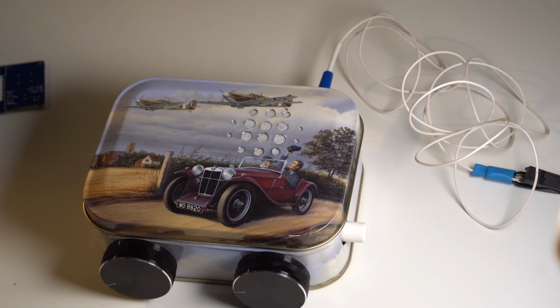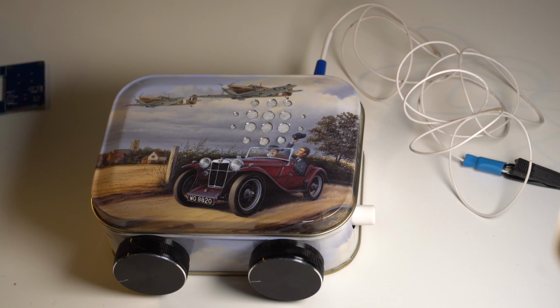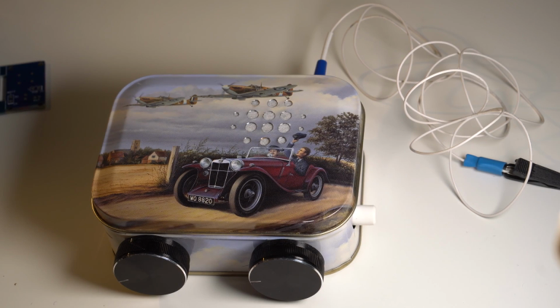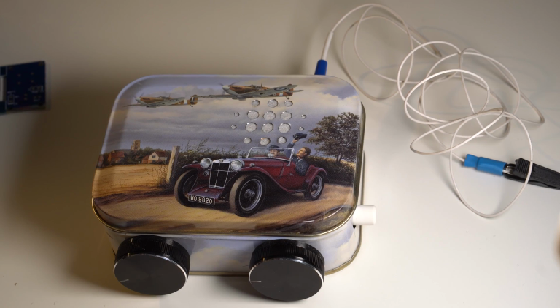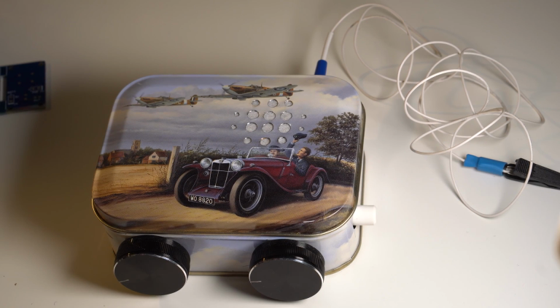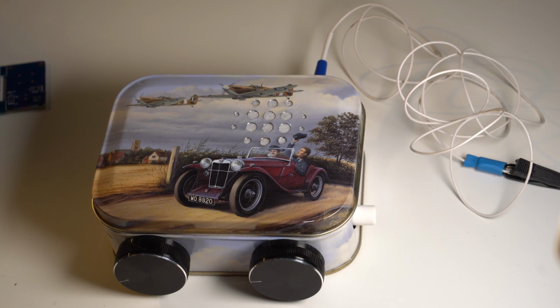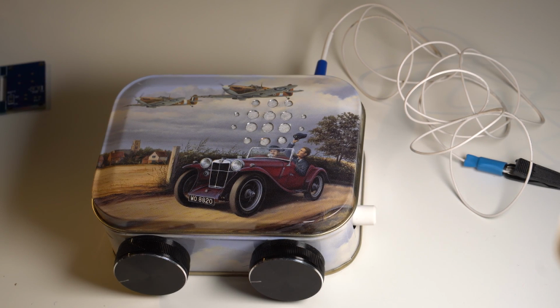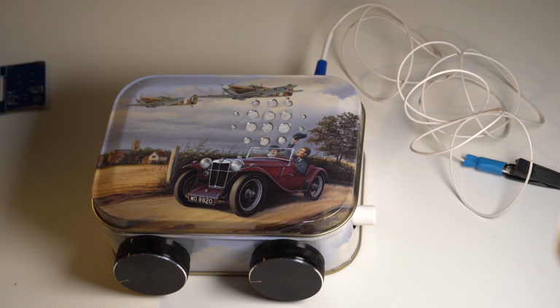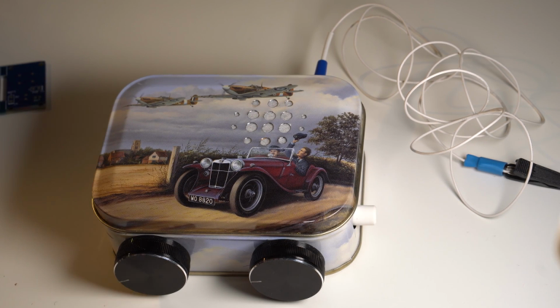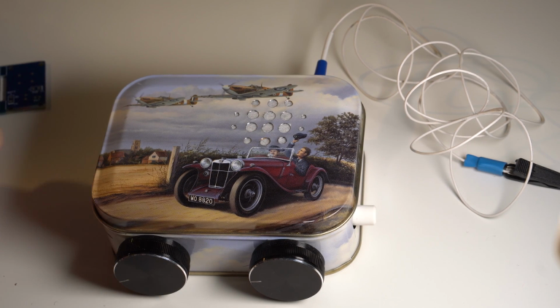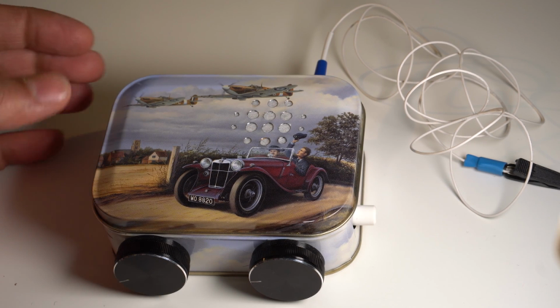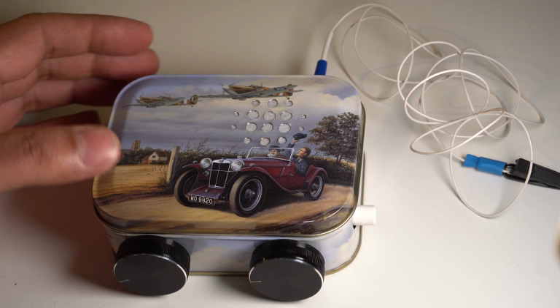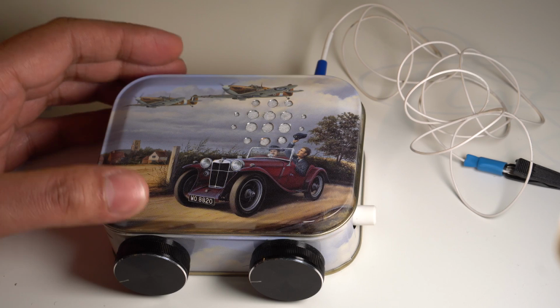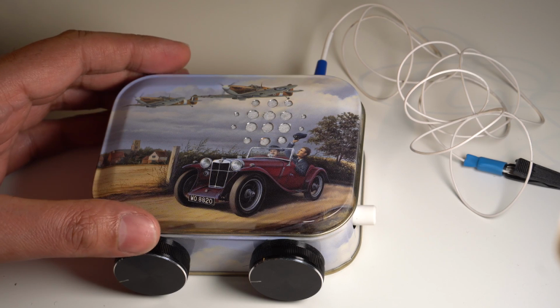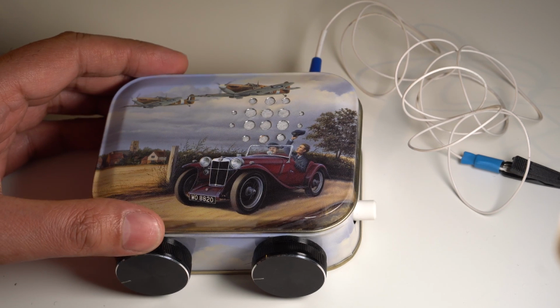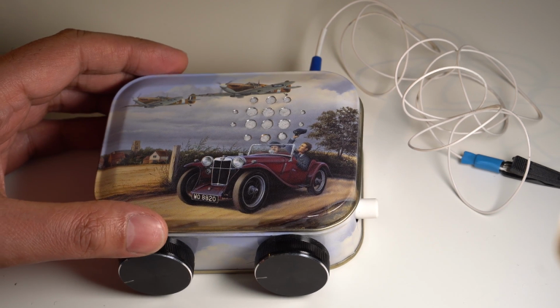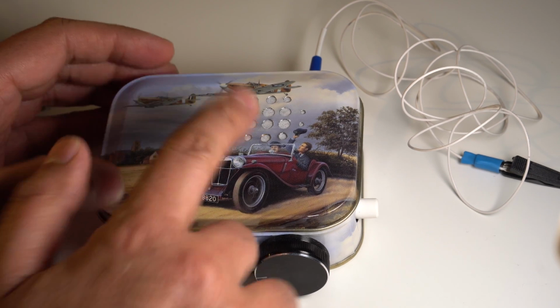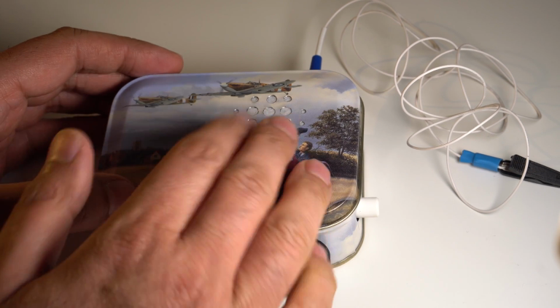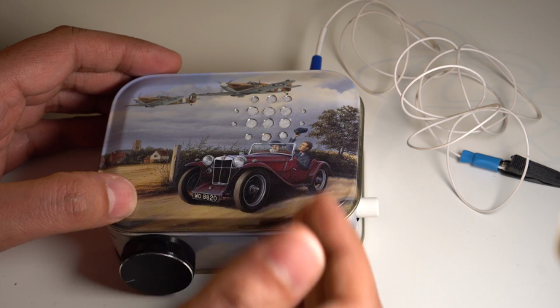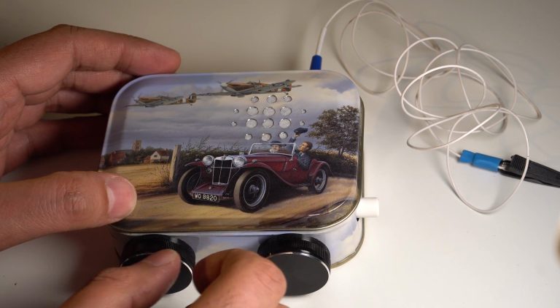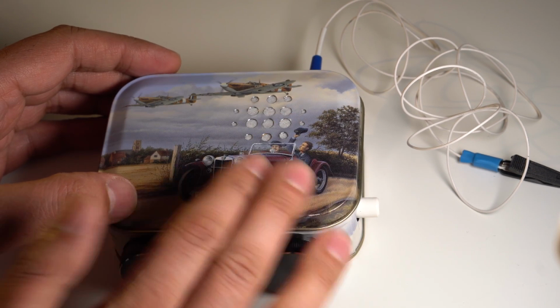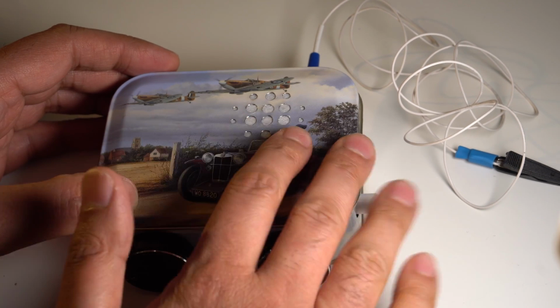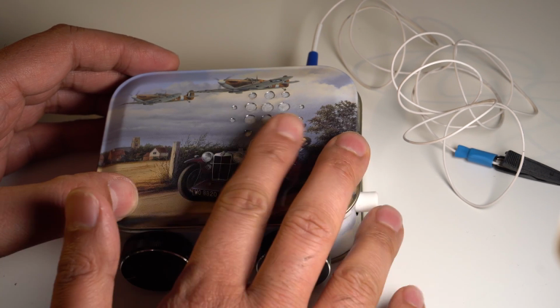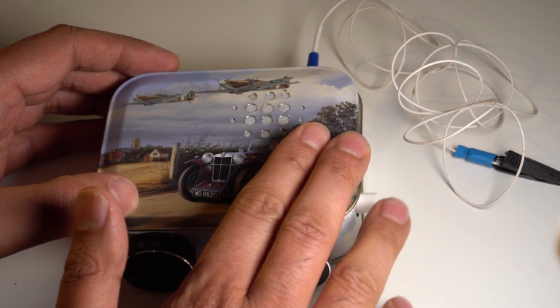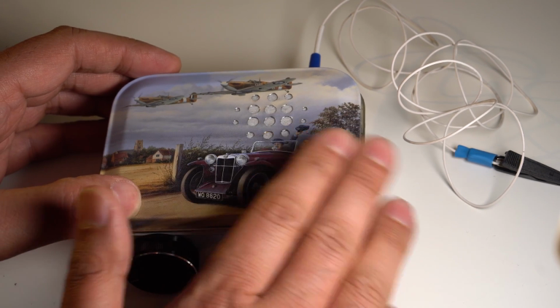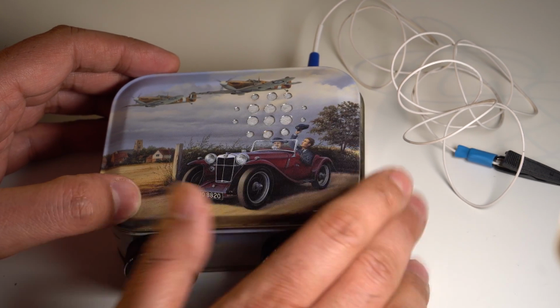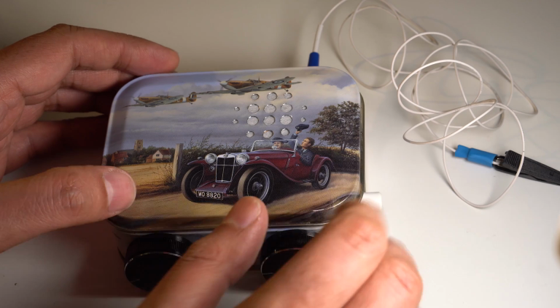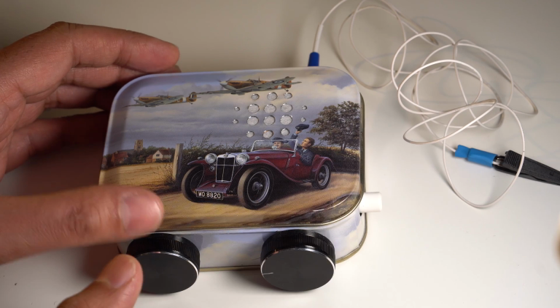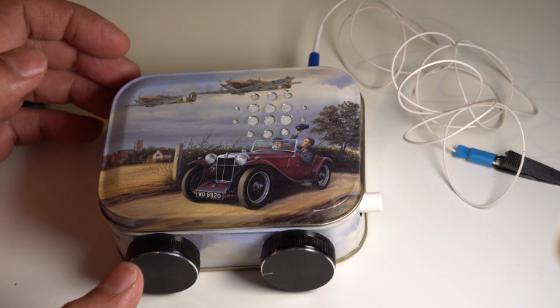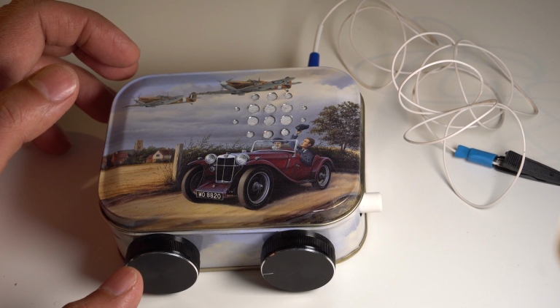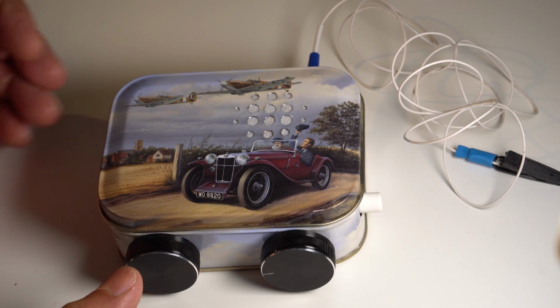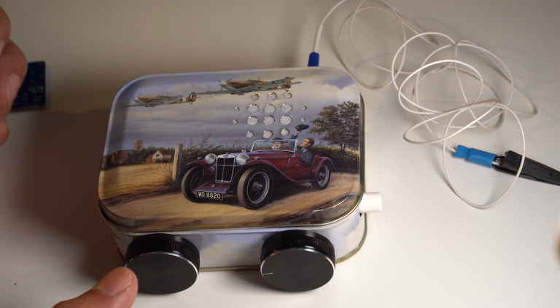I hope this was interesting and I'm going to try and use tin cans more often in projects in future, now that I've figured out how to drill holes without surfaces getting bent on the thin metal. Thanks for watching.